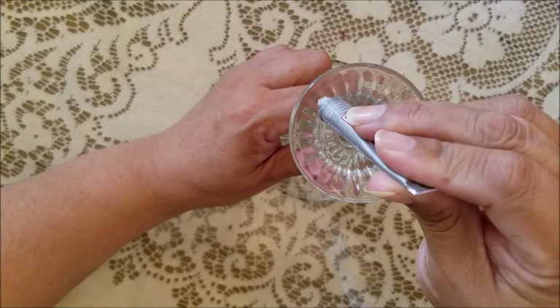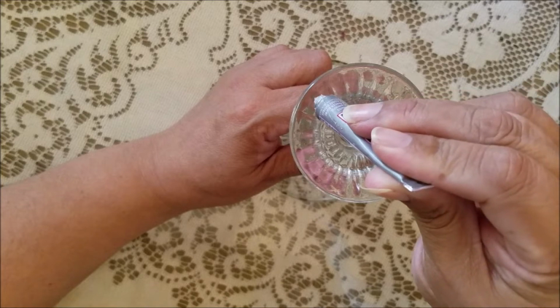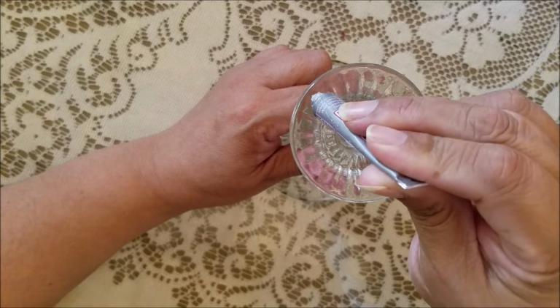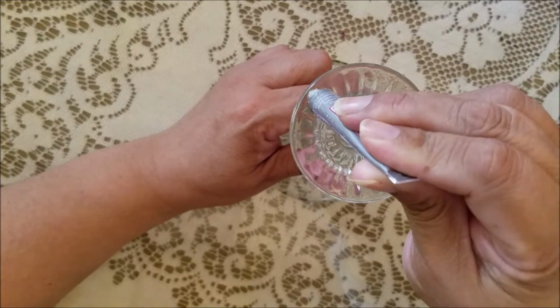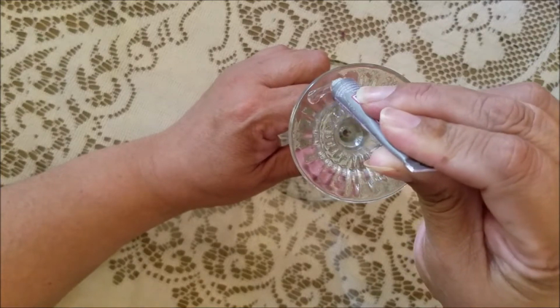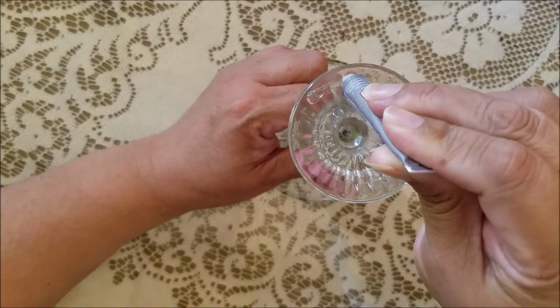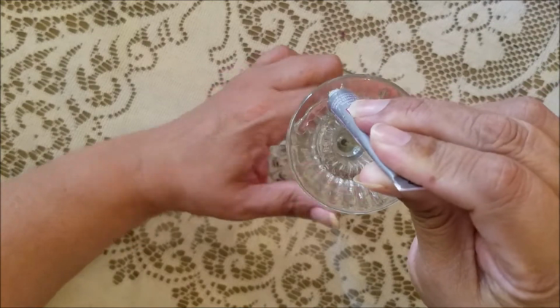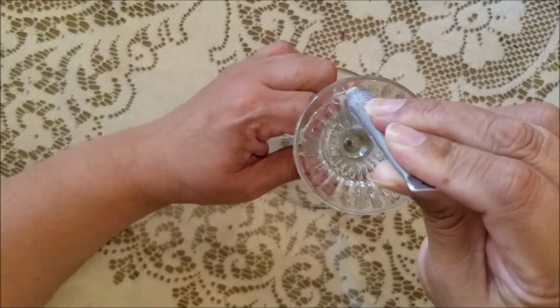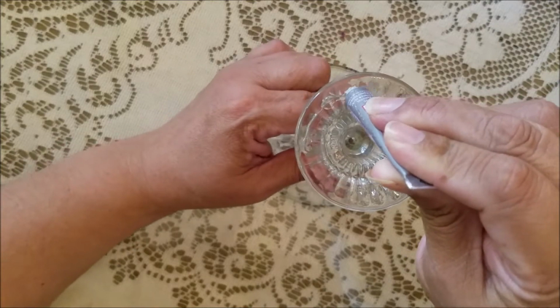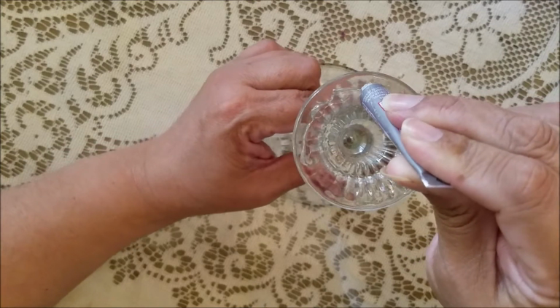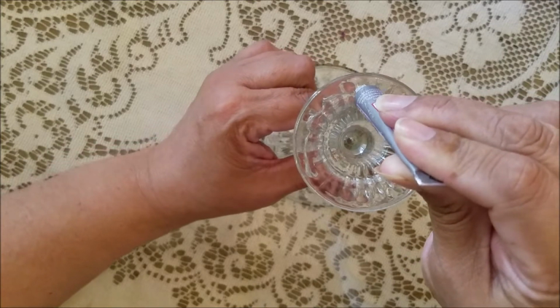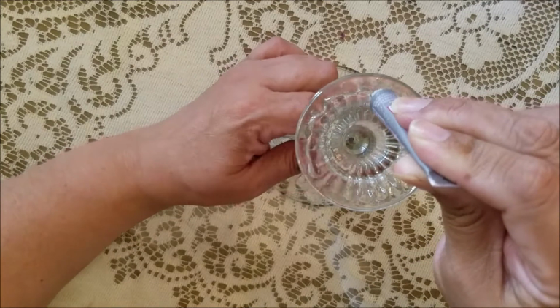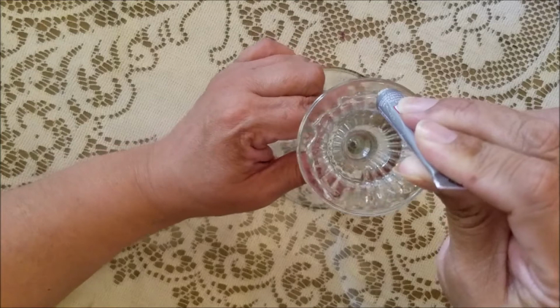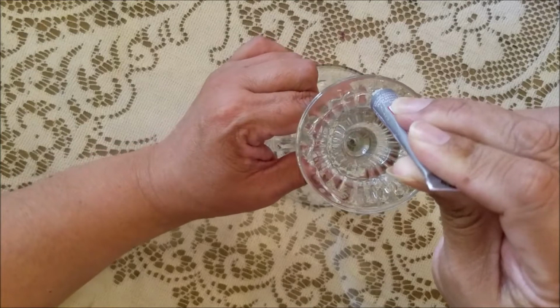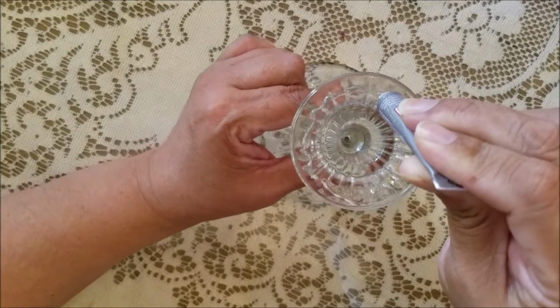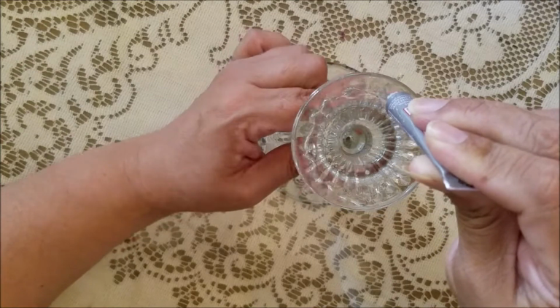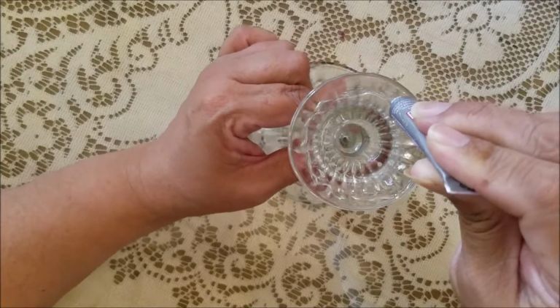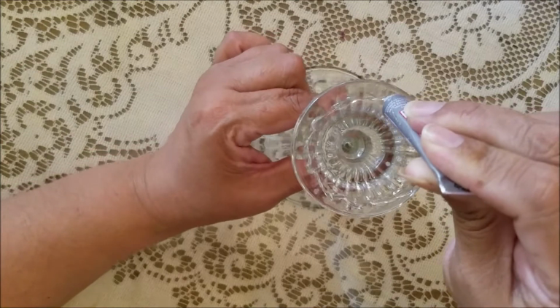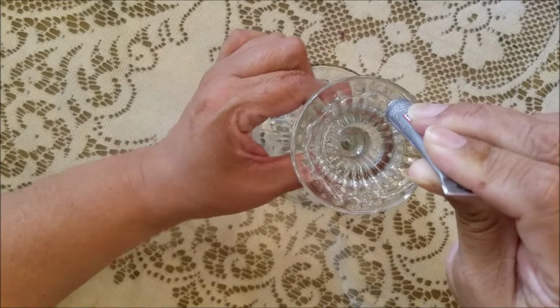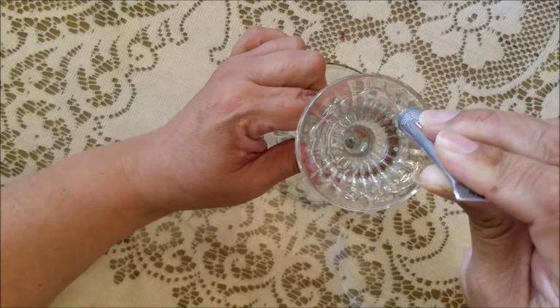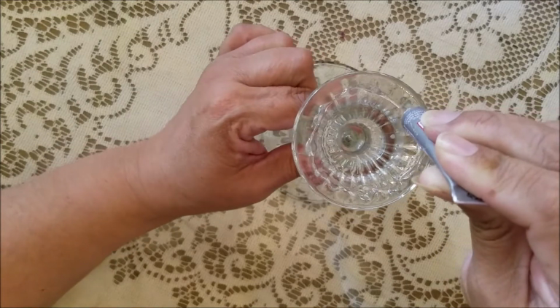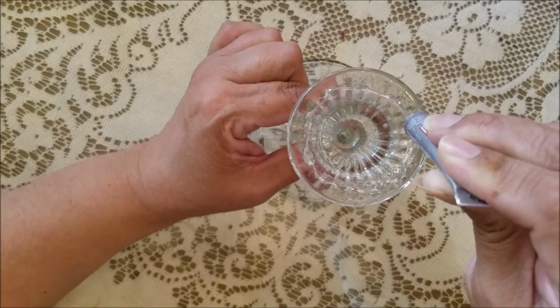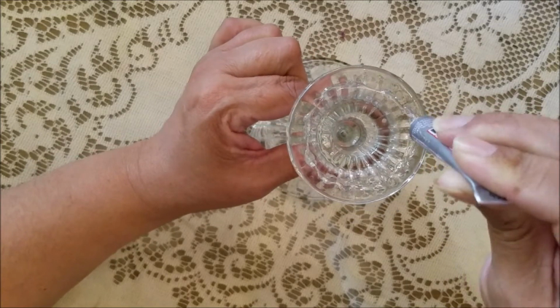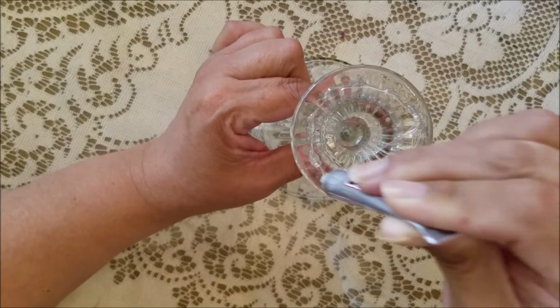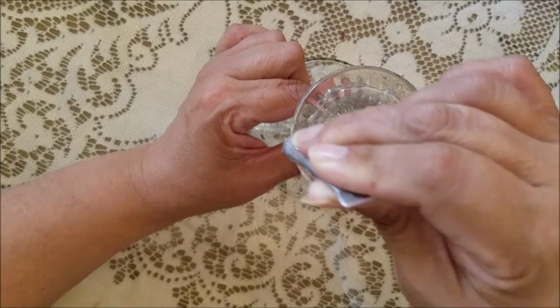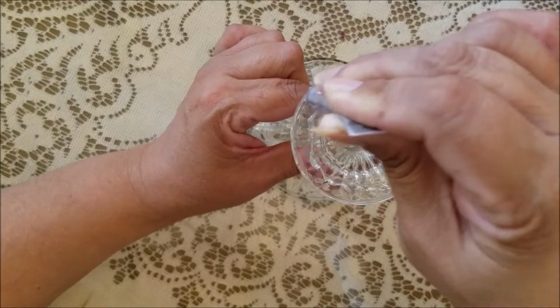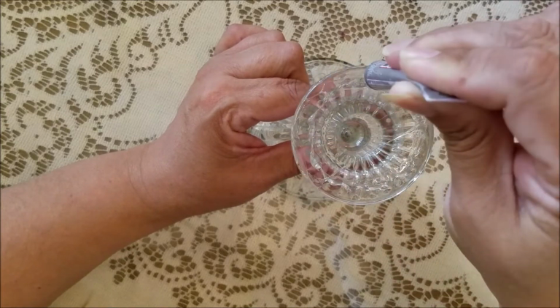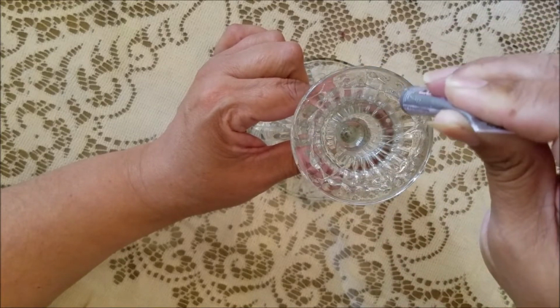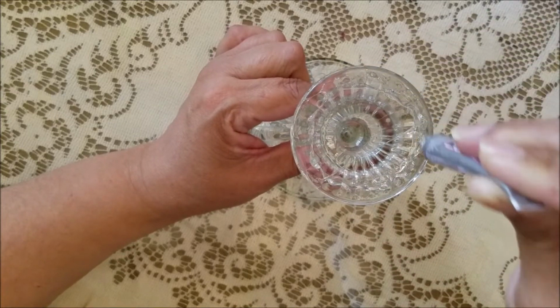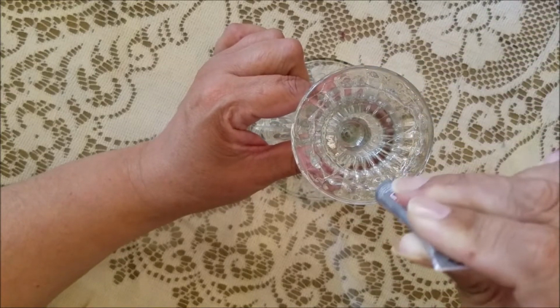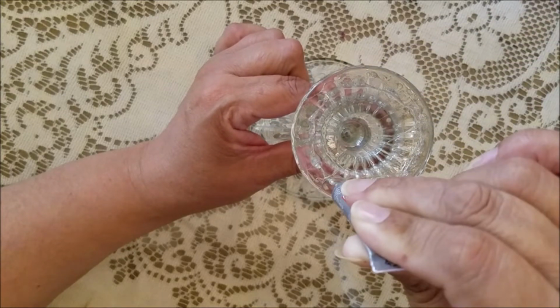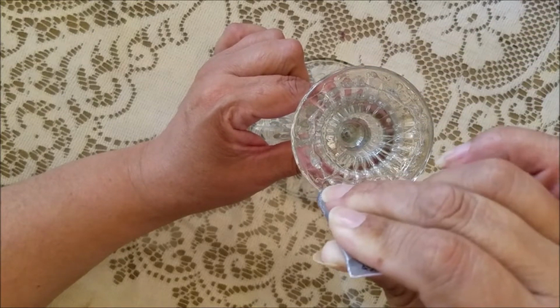With just a little of the E6000 glue, you can start to put the dispenser over there. A little bit is working and you can get it.